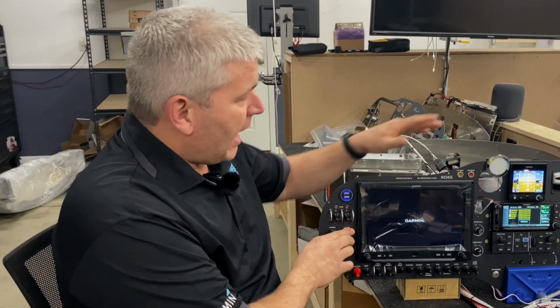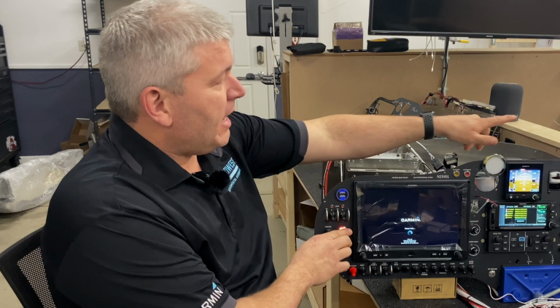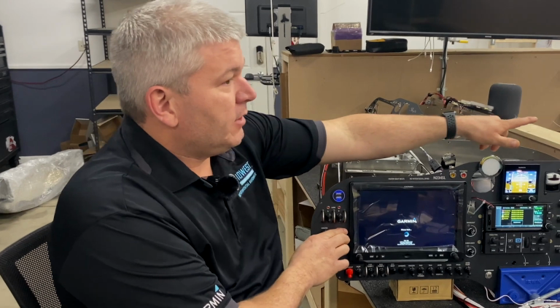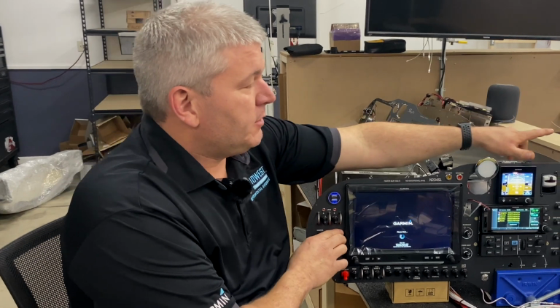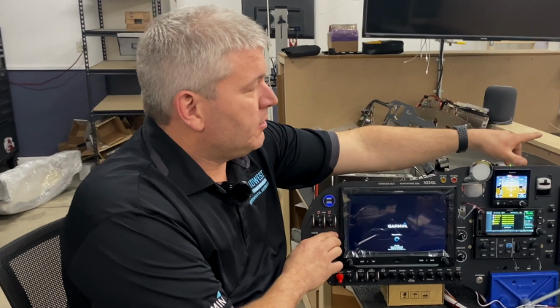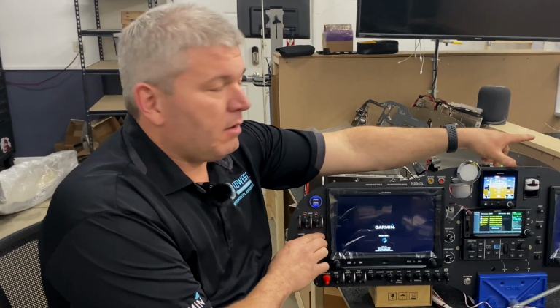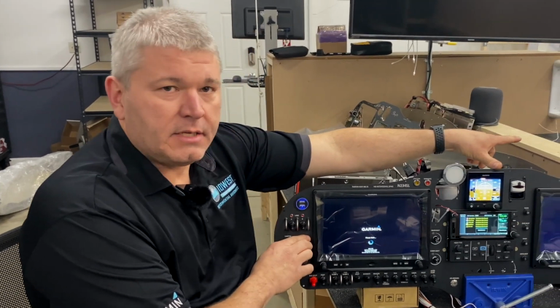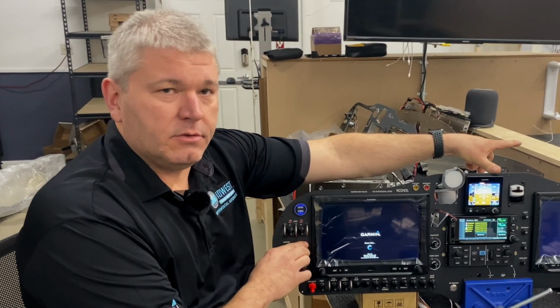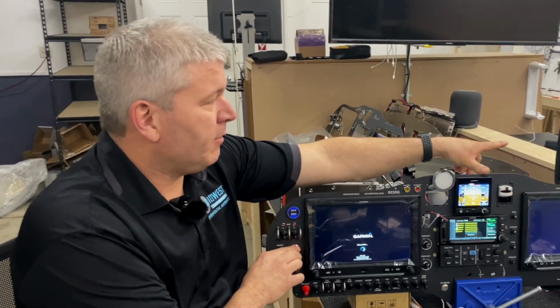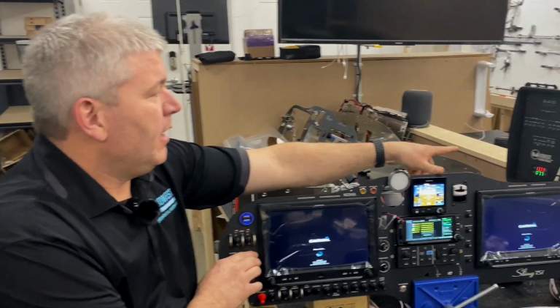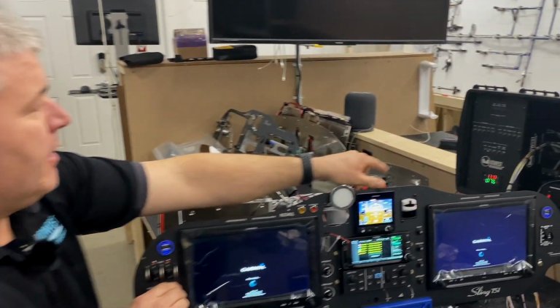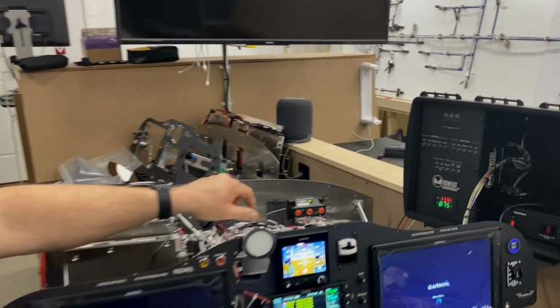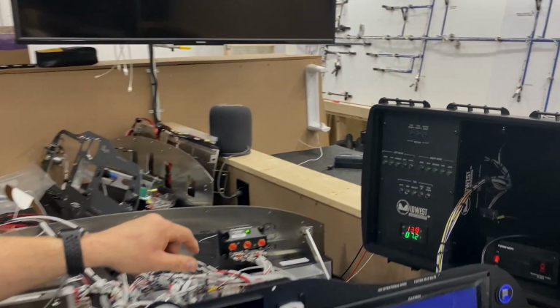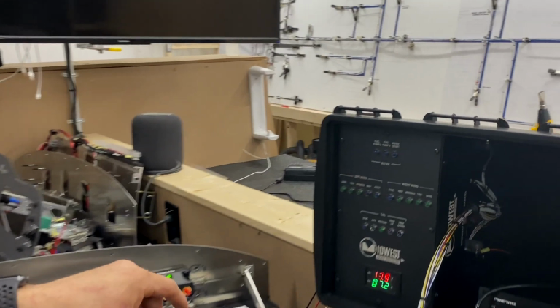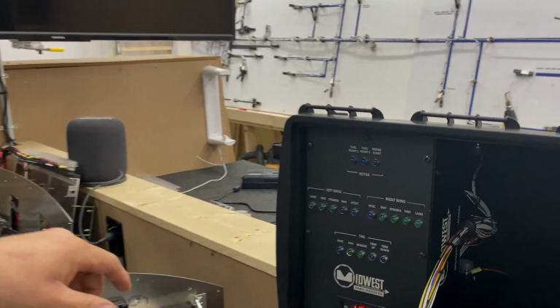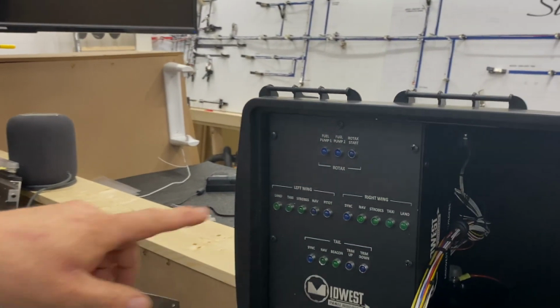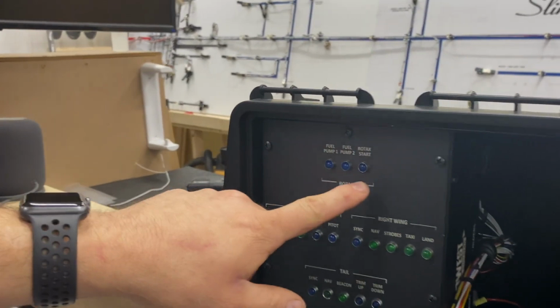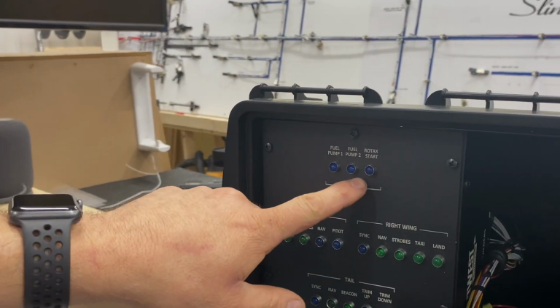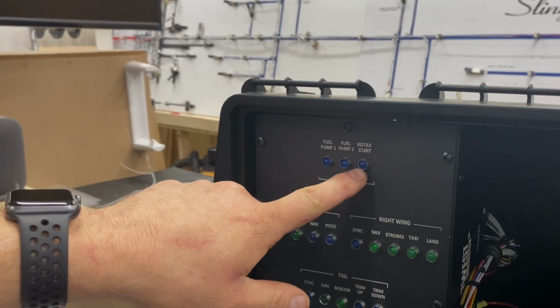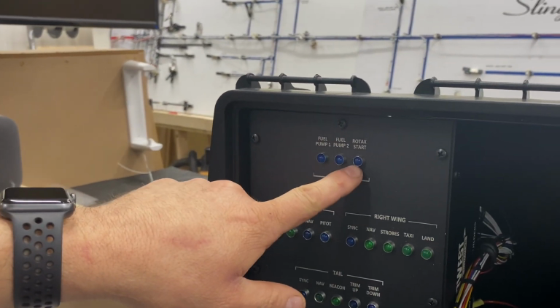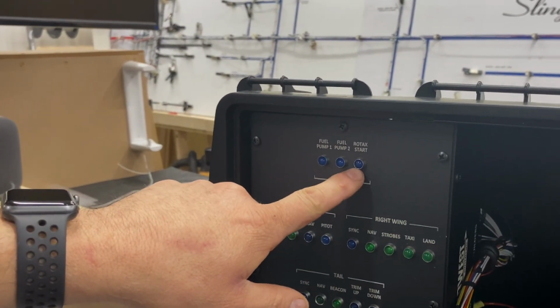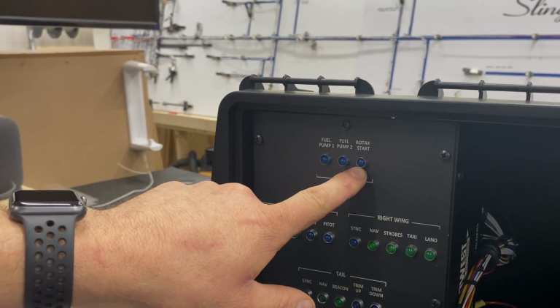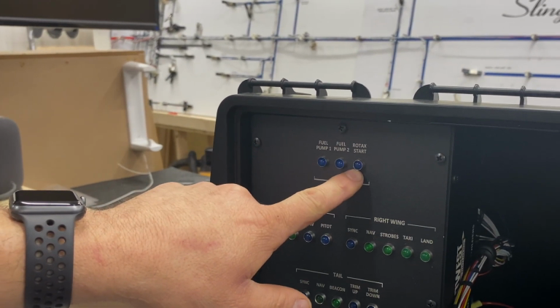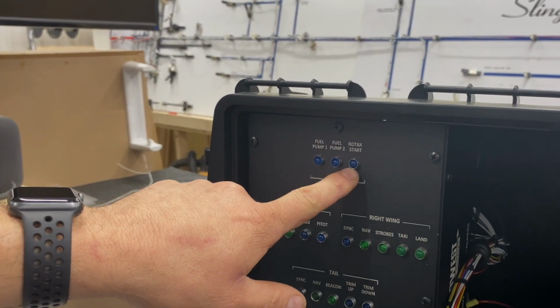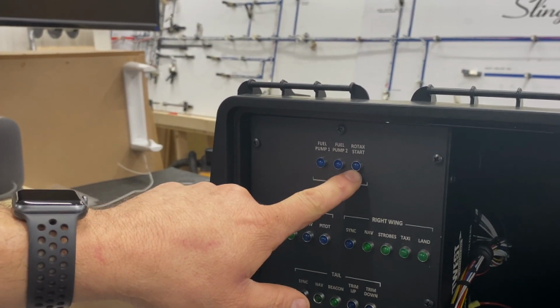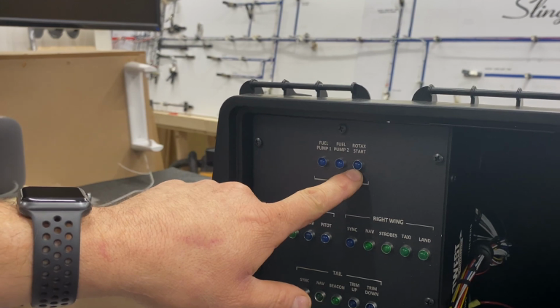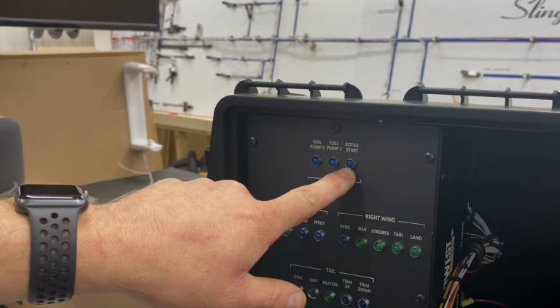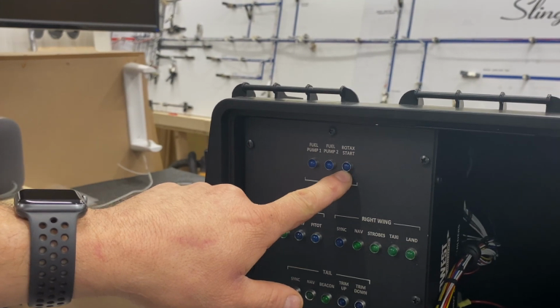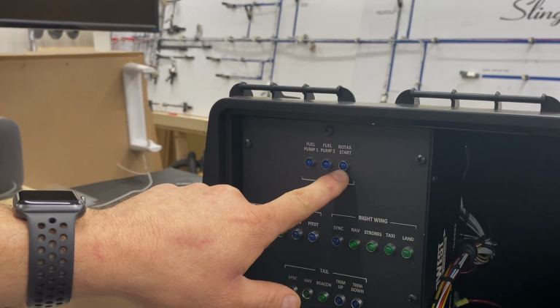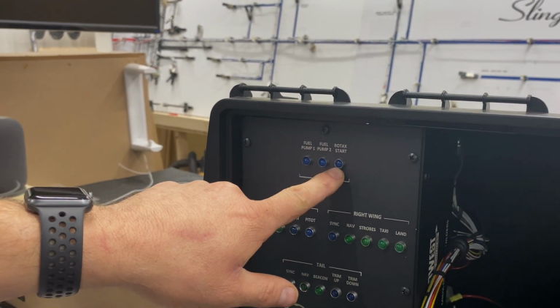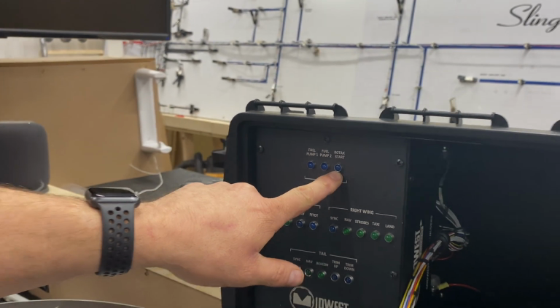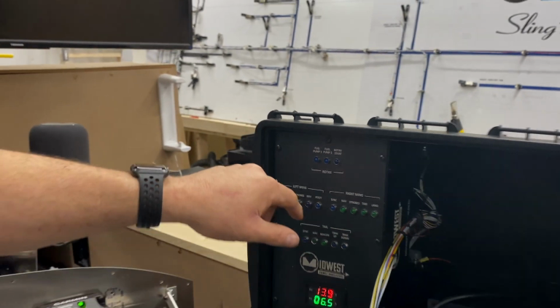I have this hooked up to our test box over here. When we push the button to start, we'll see the Rotax light — it doesn't light up. That means pushing this button is not doing anything for the system.